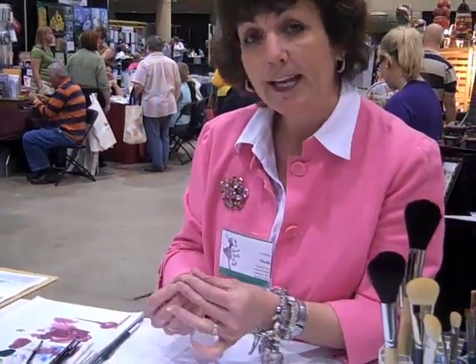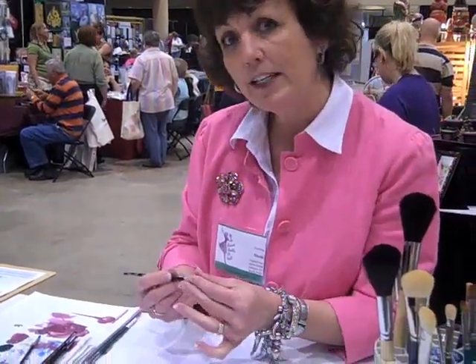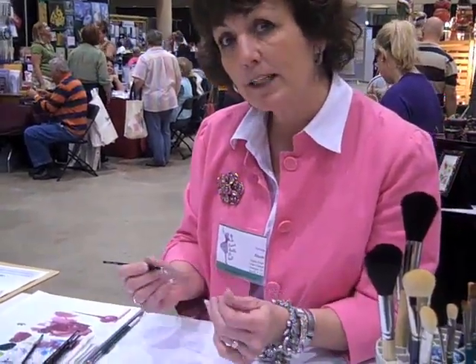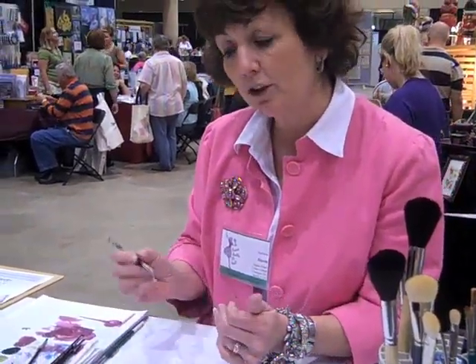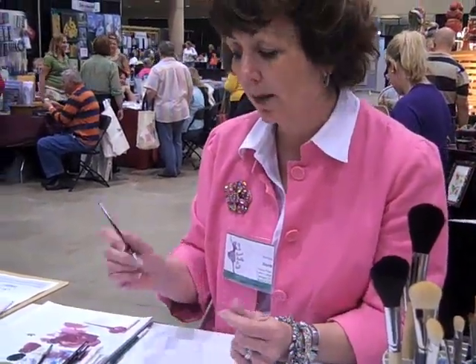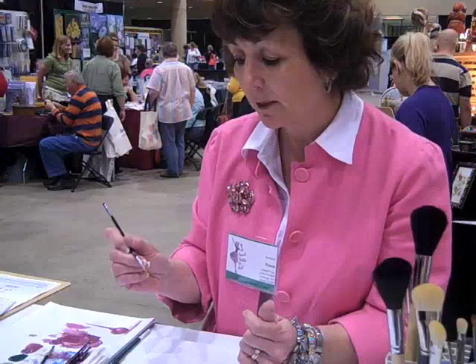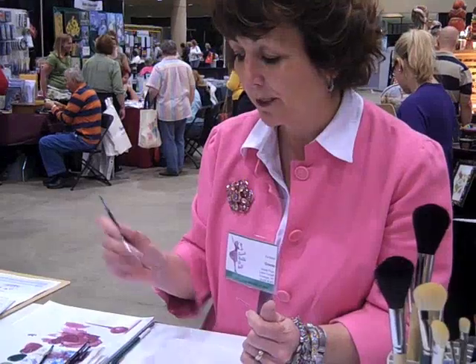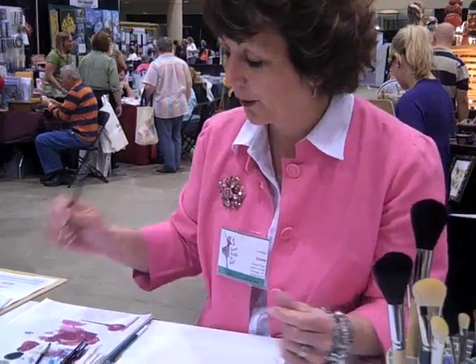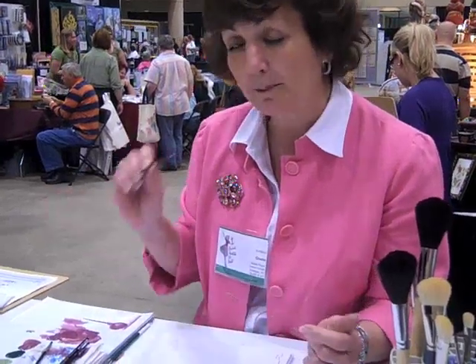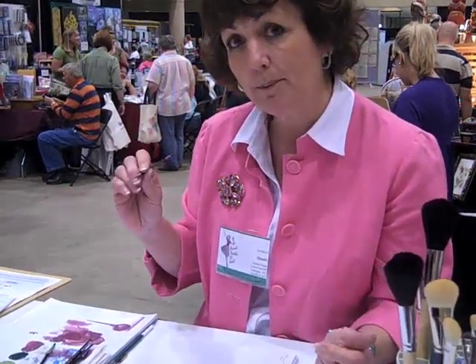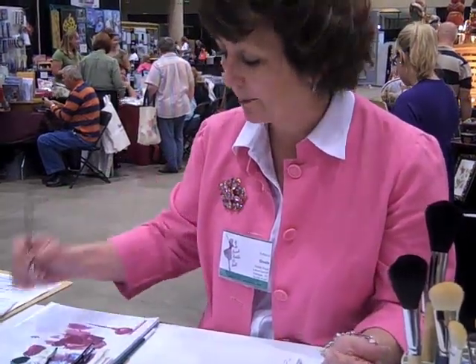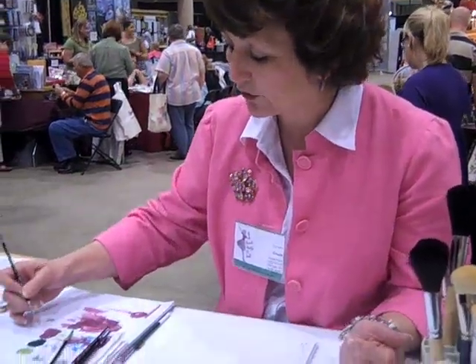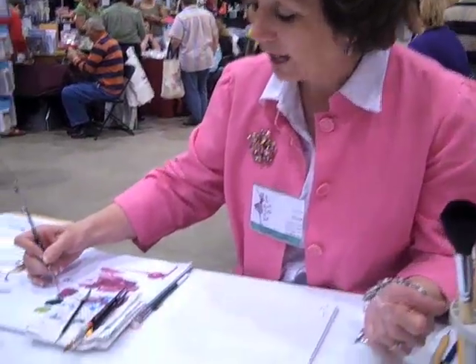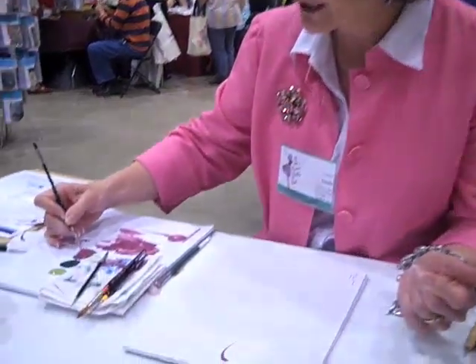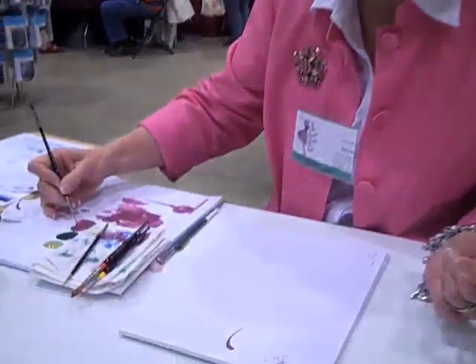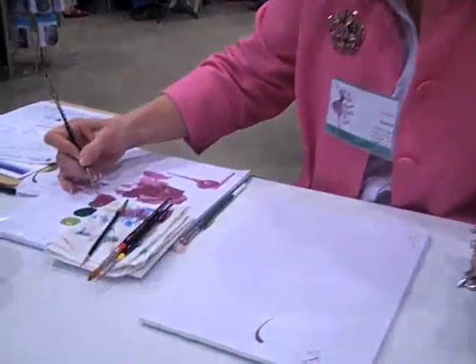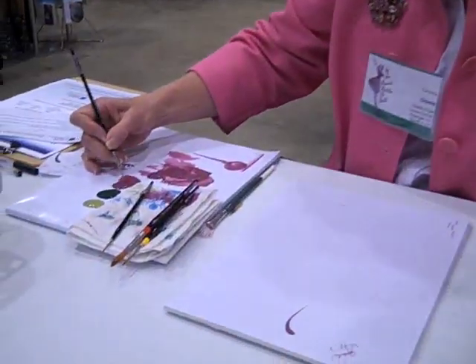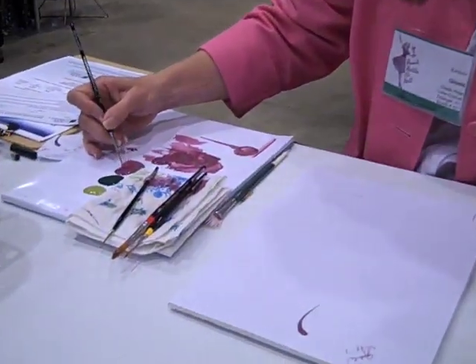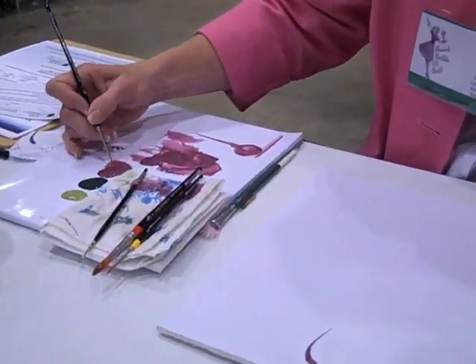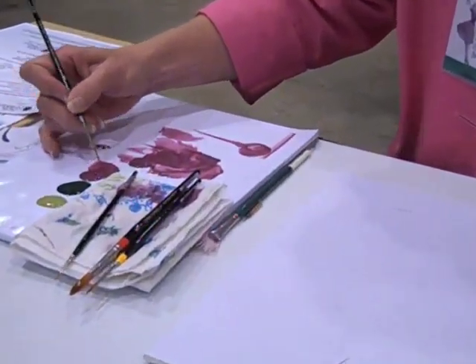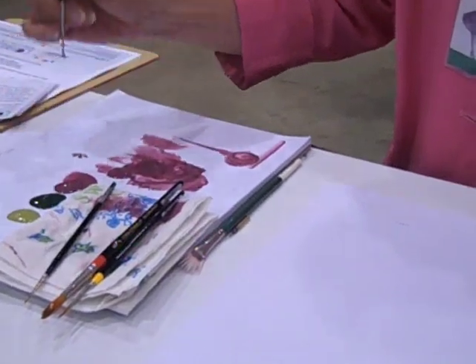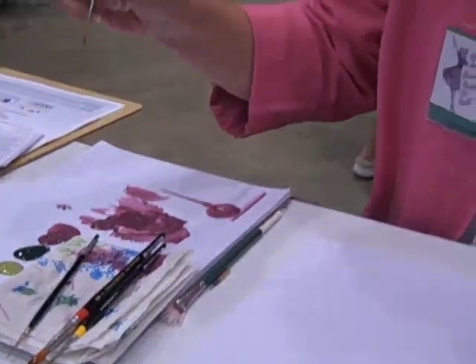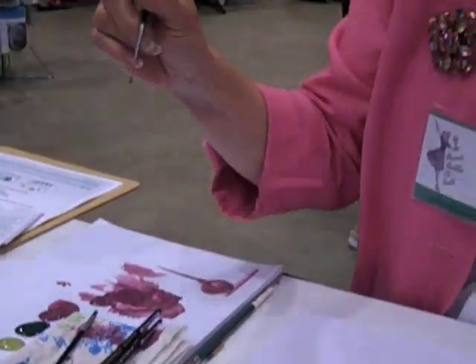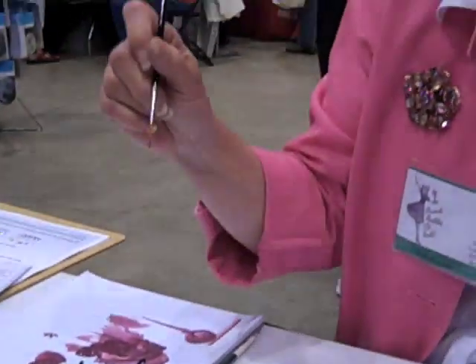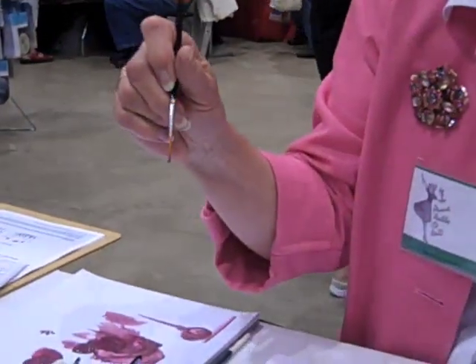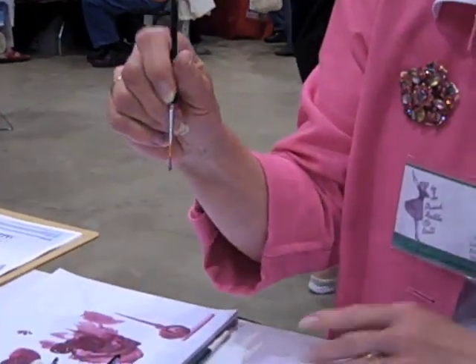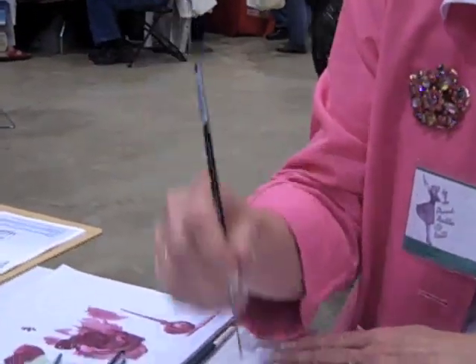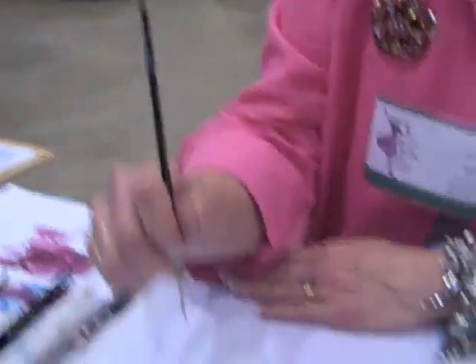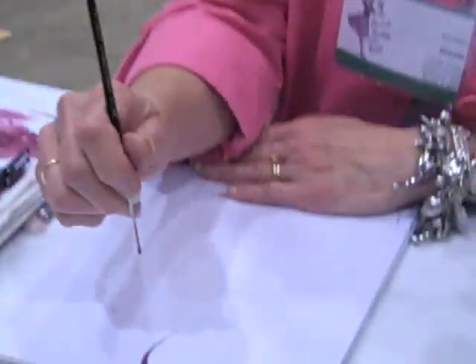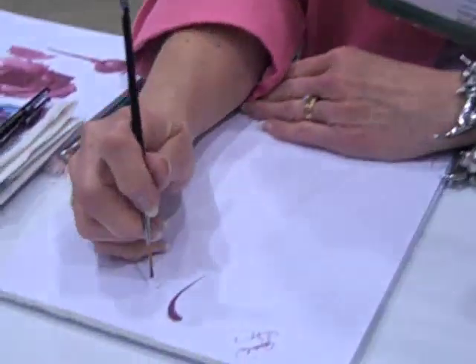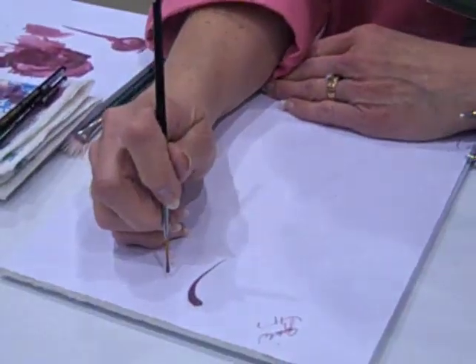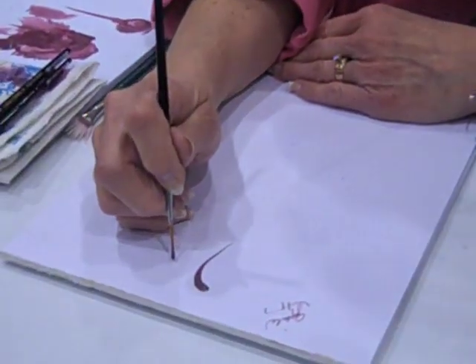If I need to make a smaller stroke, I'm not going to pick up another brush — I'm going to keep the same brush. I'm just going to load a little less paint into the tip. Again, I have a nice ball of paint on the tip of my brush.